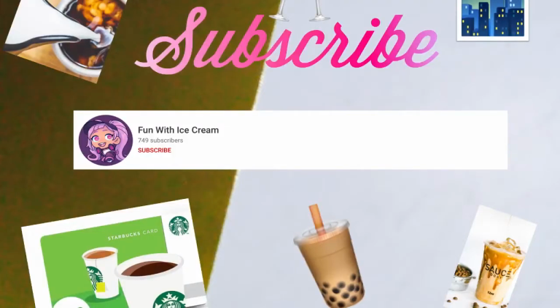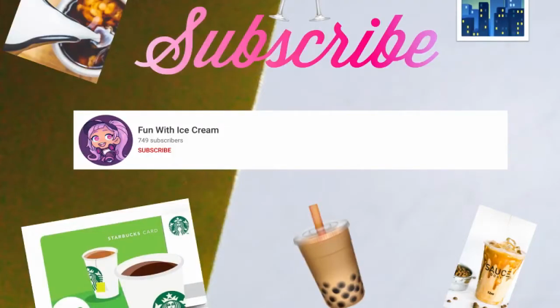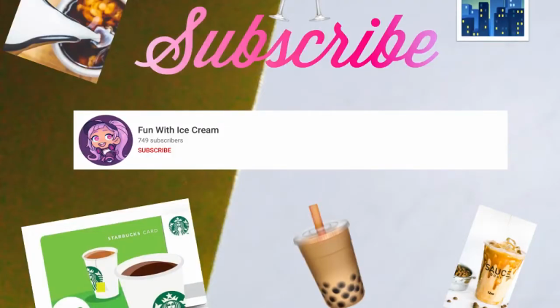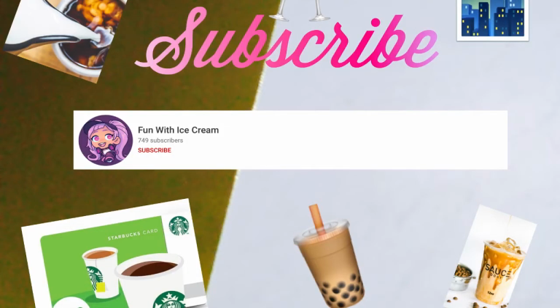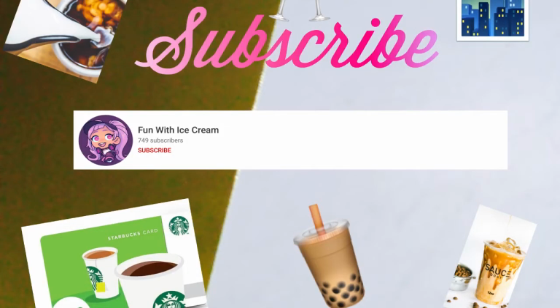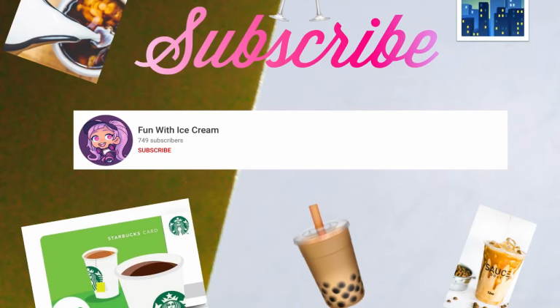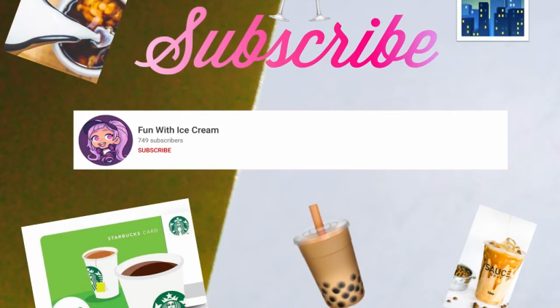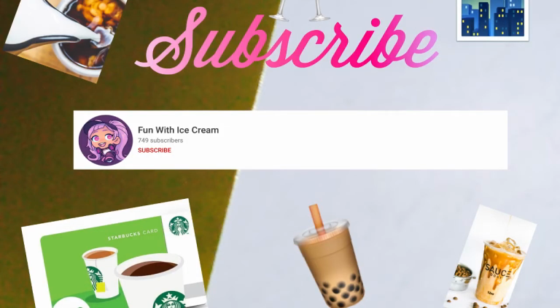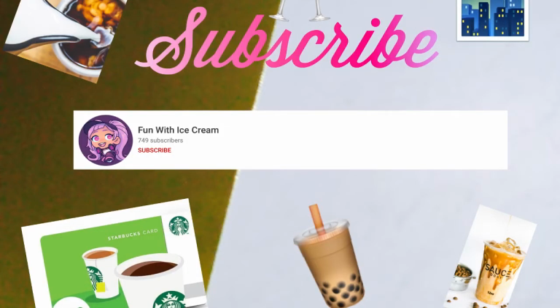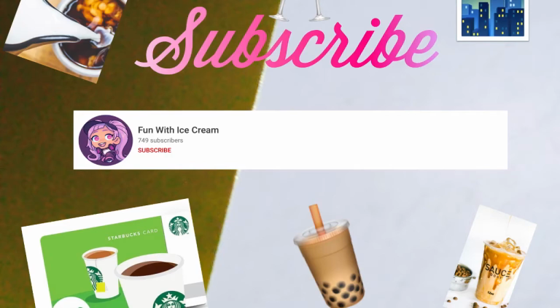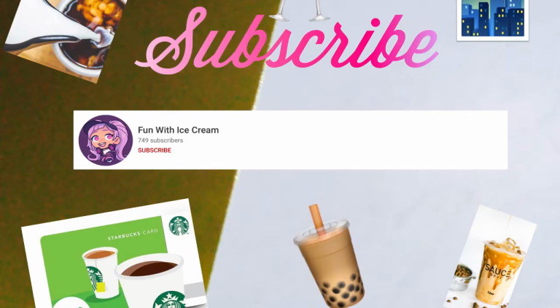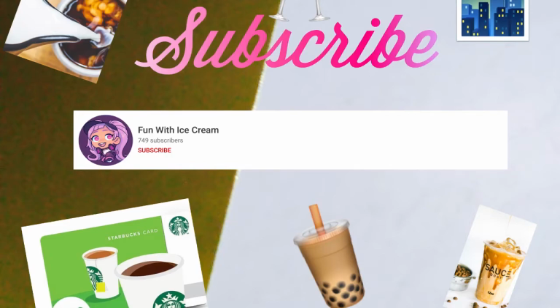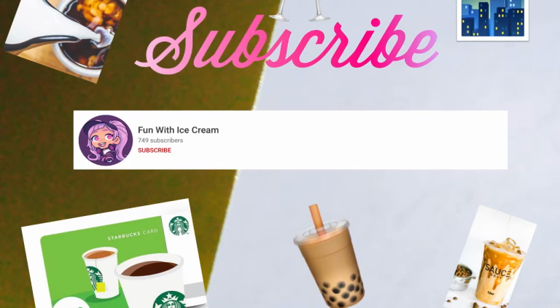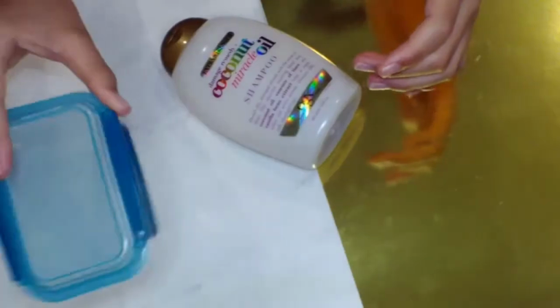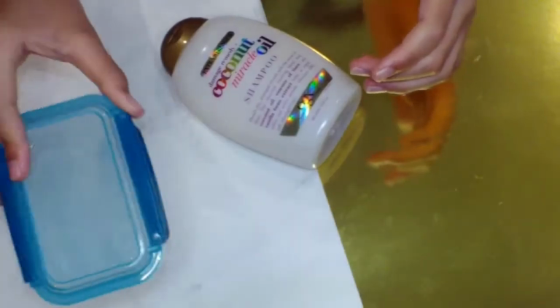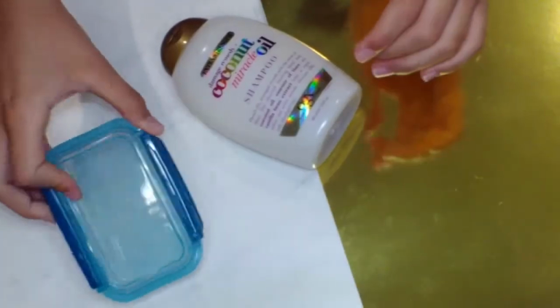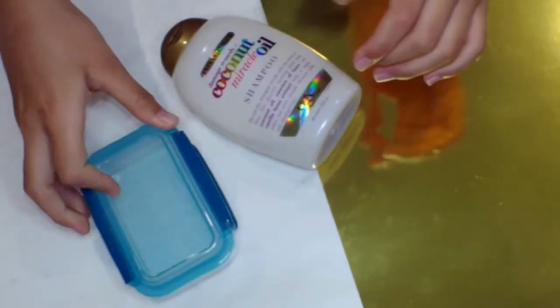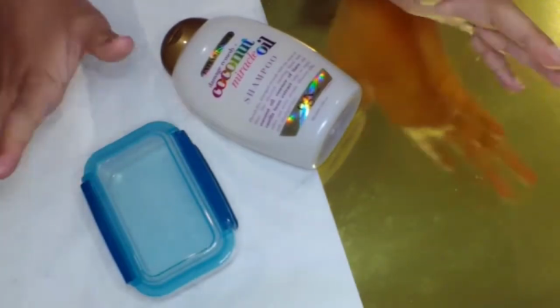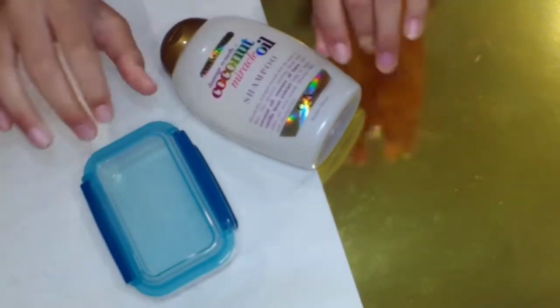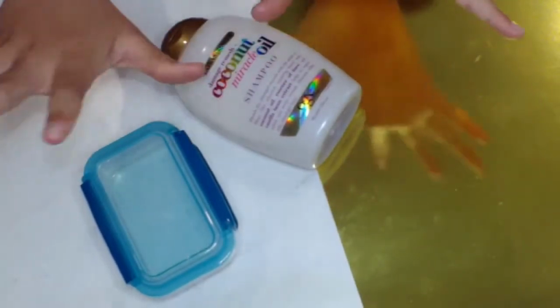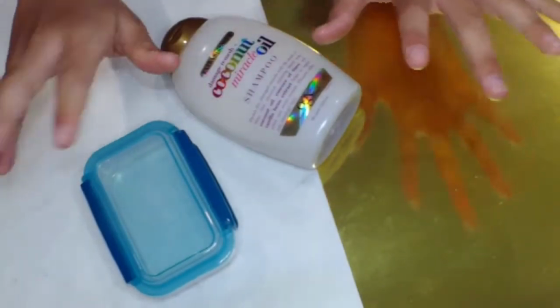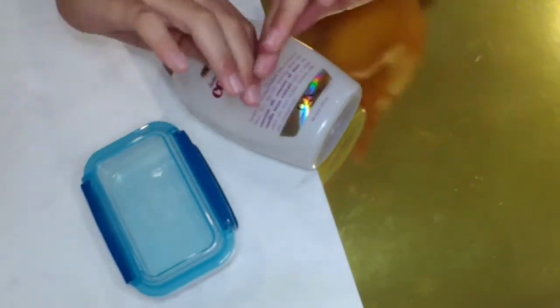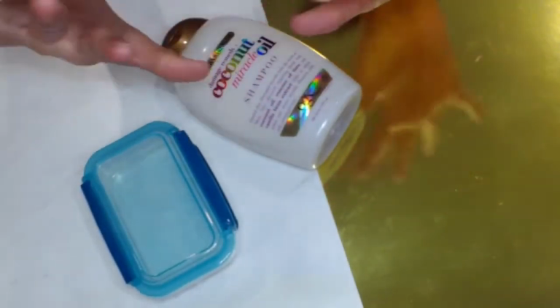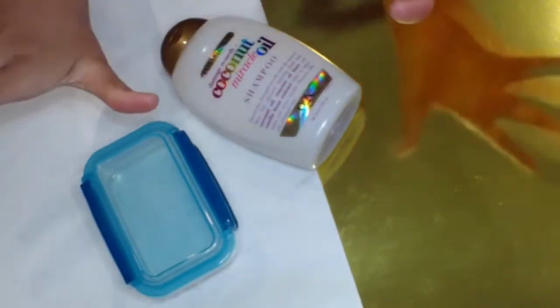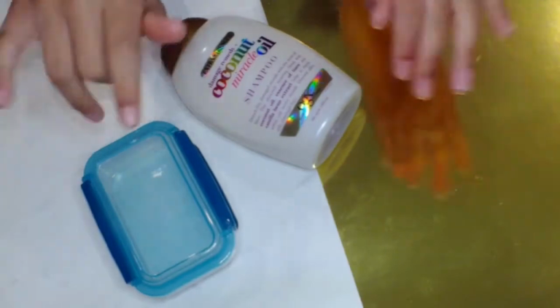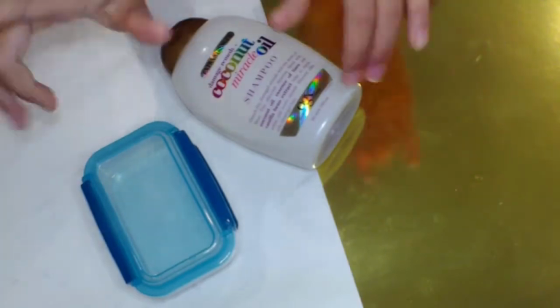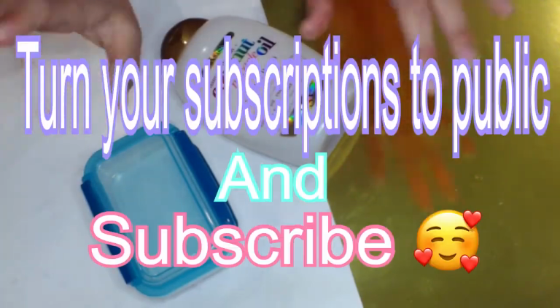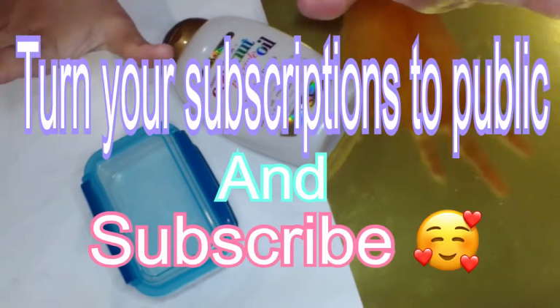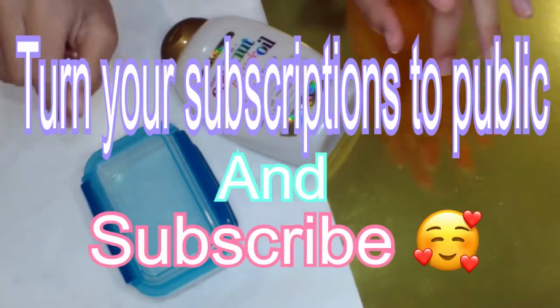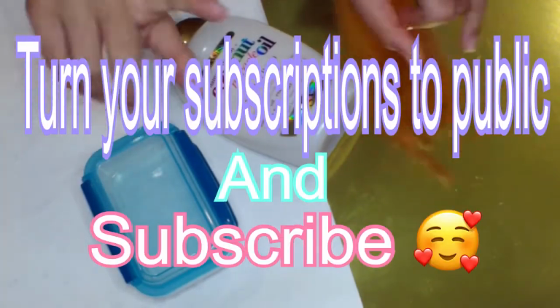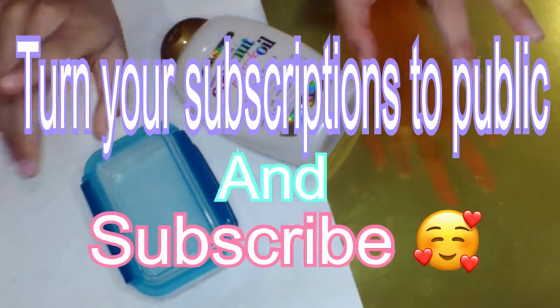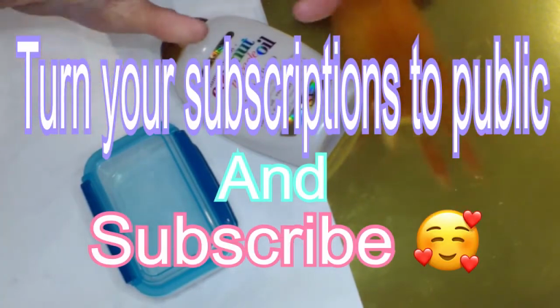Today's subscriber shoutout goes to Fun with Ice Cream — thank you so much for subscribing! If you would like to get a chance to be entered into a future subscriber shoutout, all you have to do is turn your subscriptions to public and then subscribe.